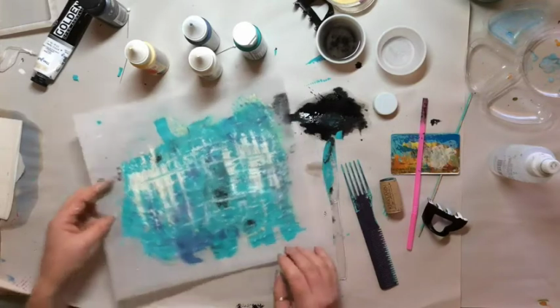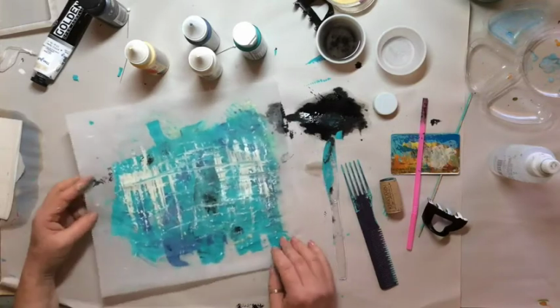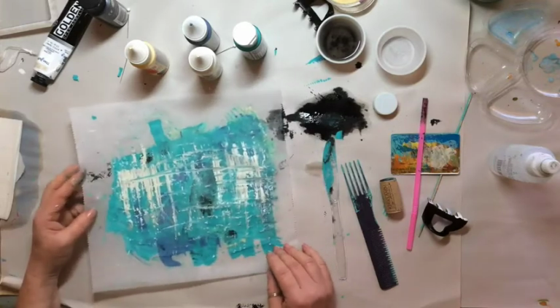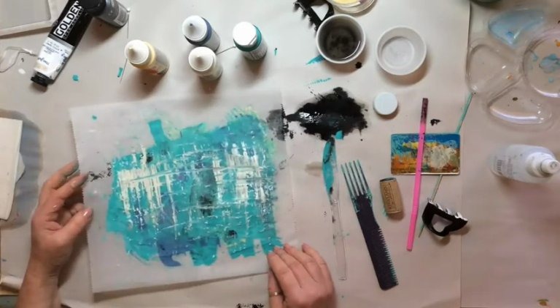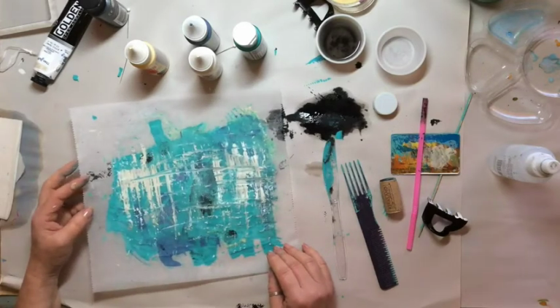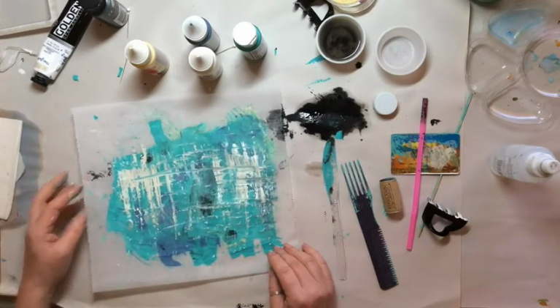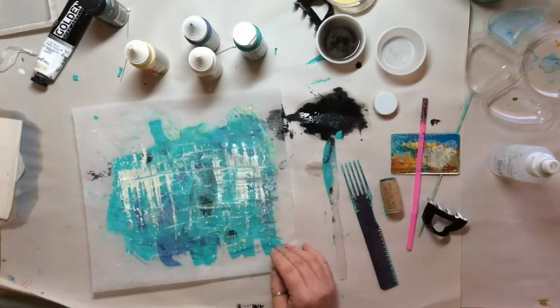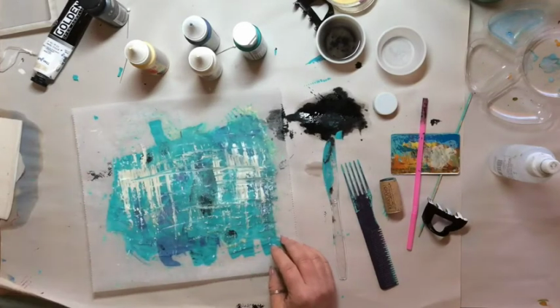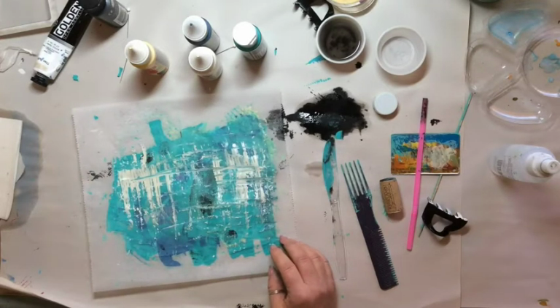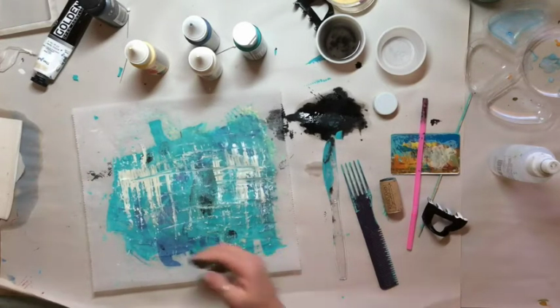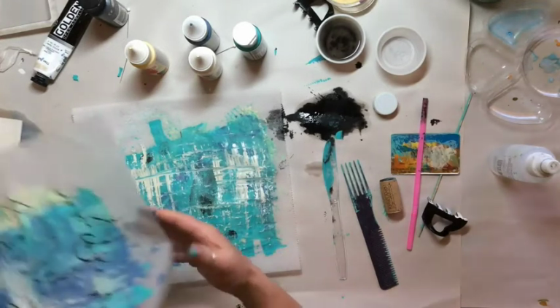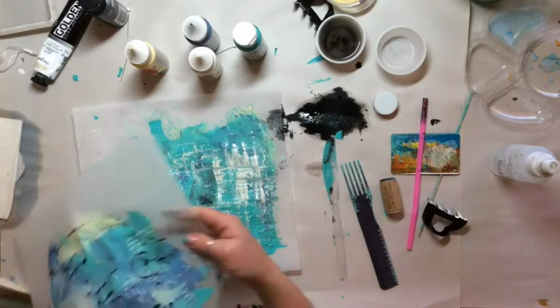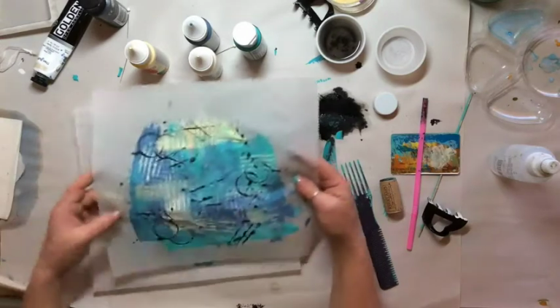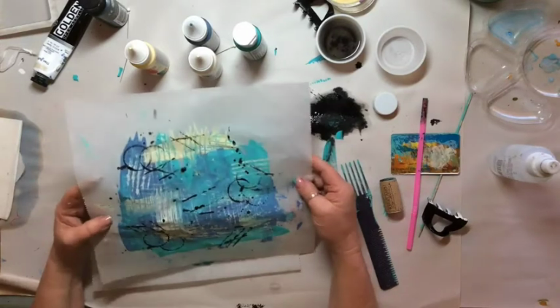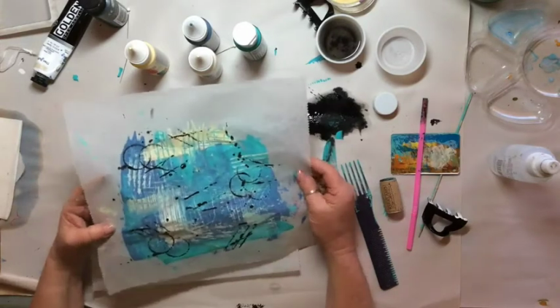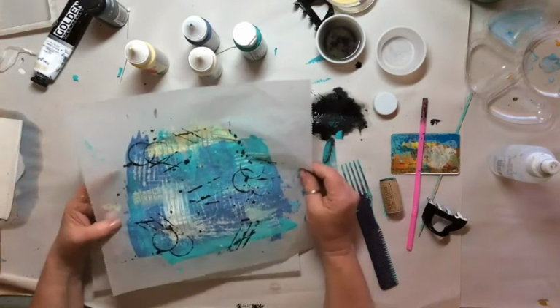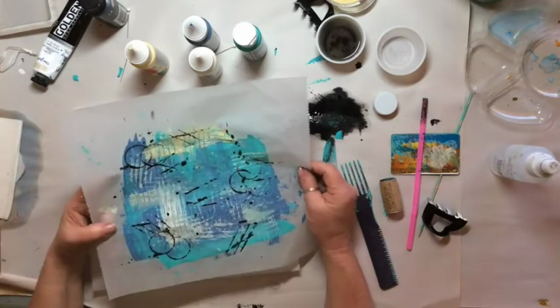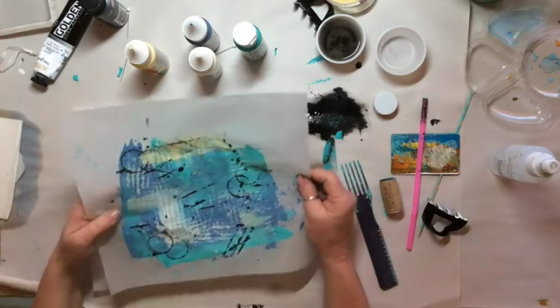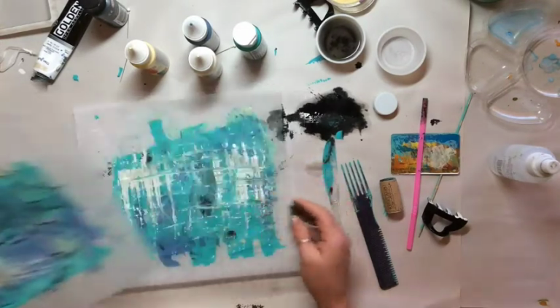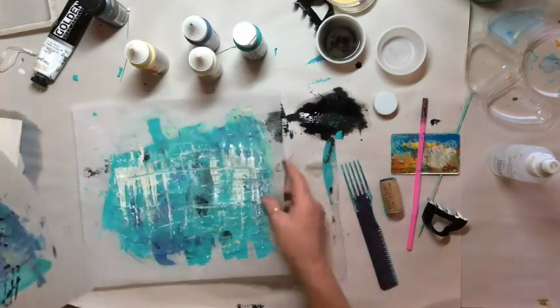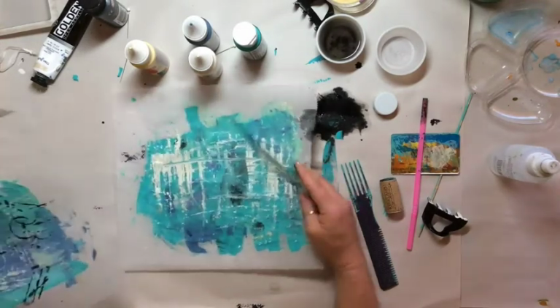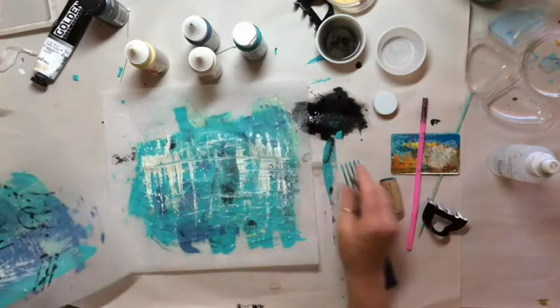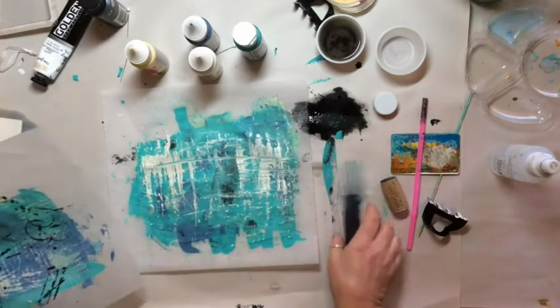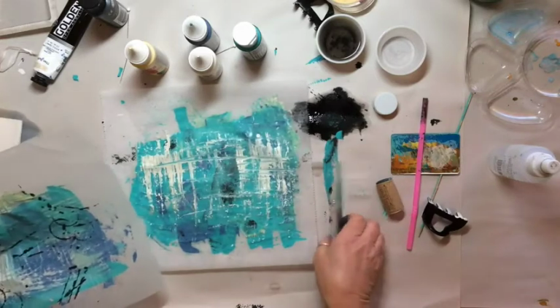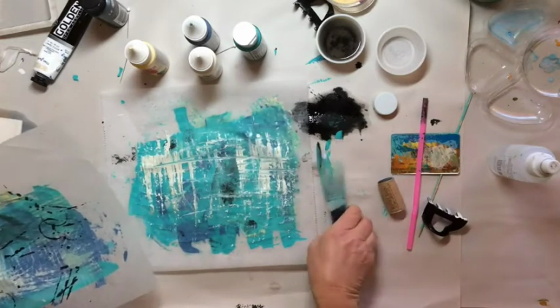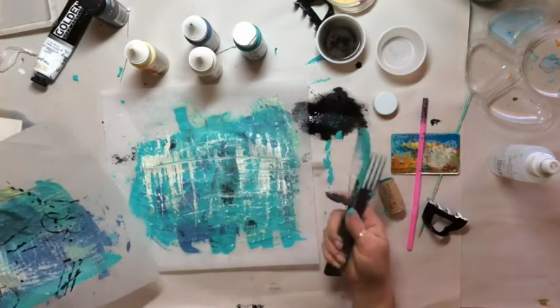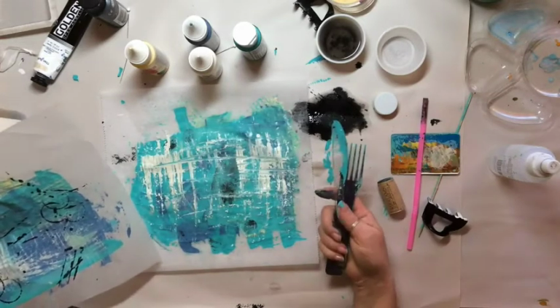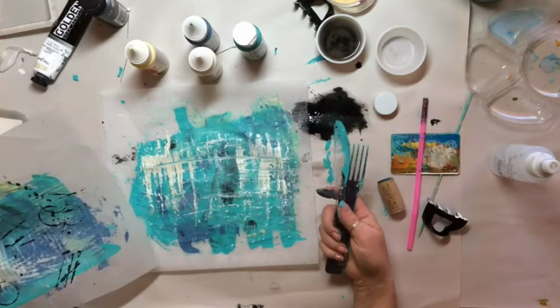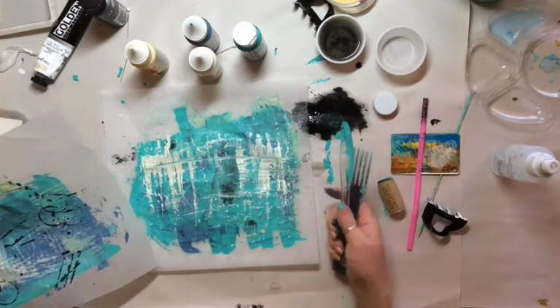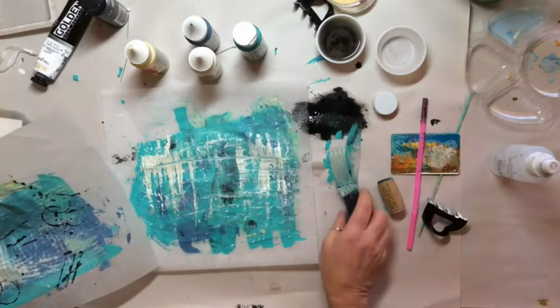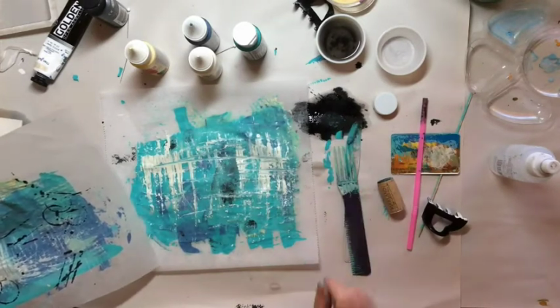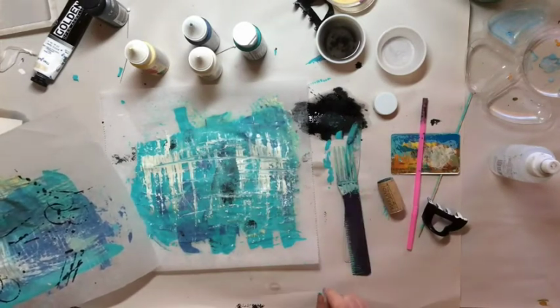Well, I think you get the idea. There's really nothing to hold you back from creating your own backgrounds using a little bit of paint and whatever things you happen to have in your house. See you next time.